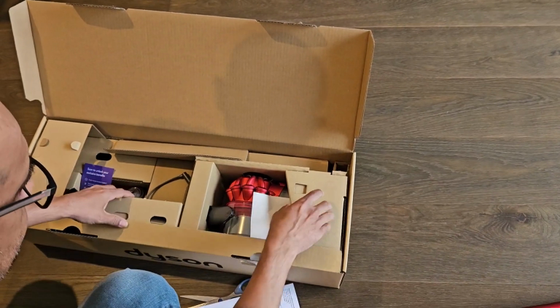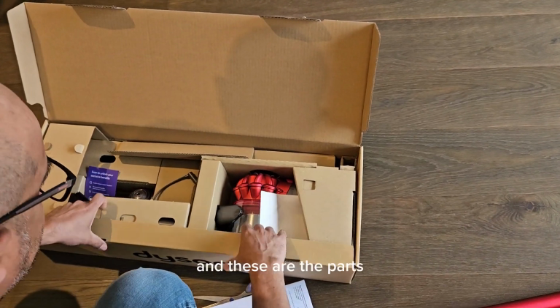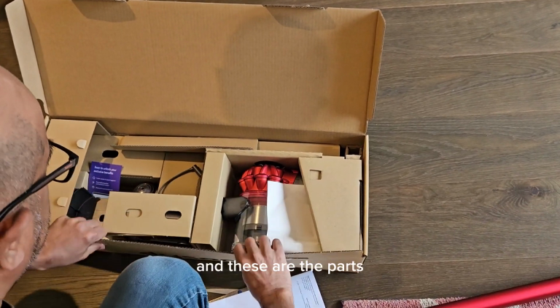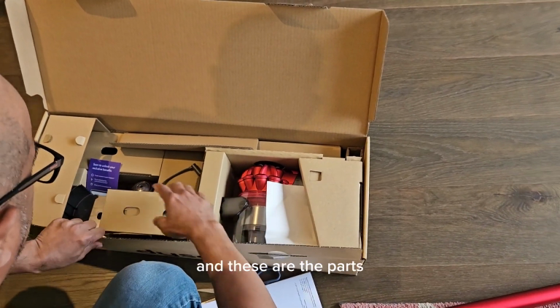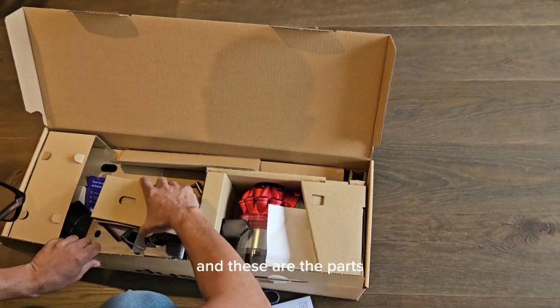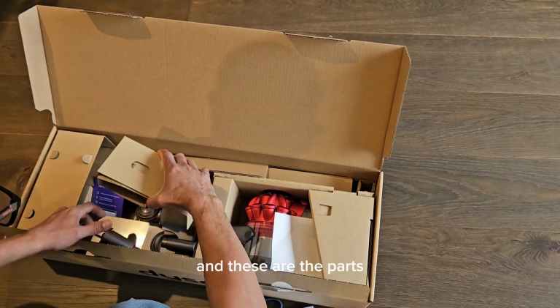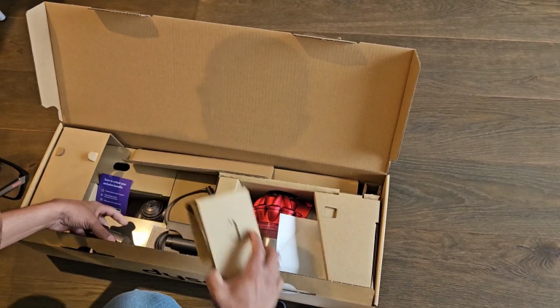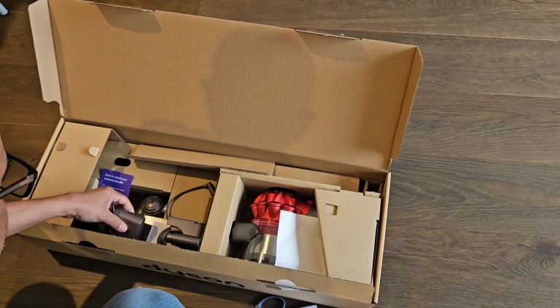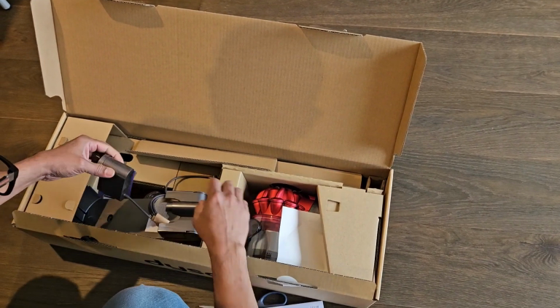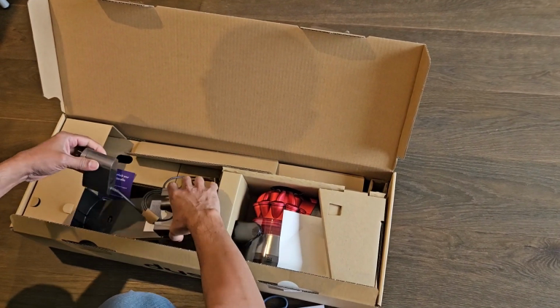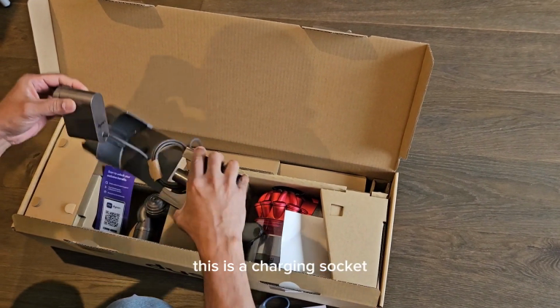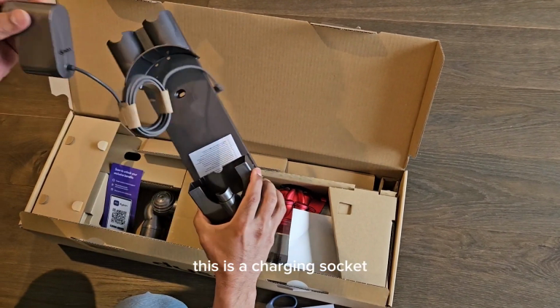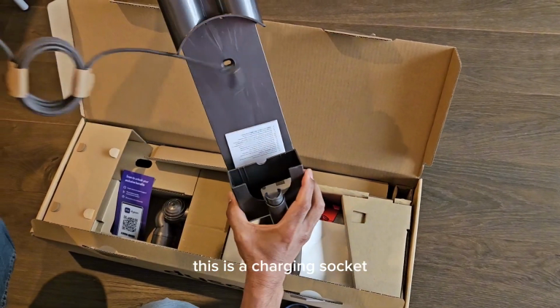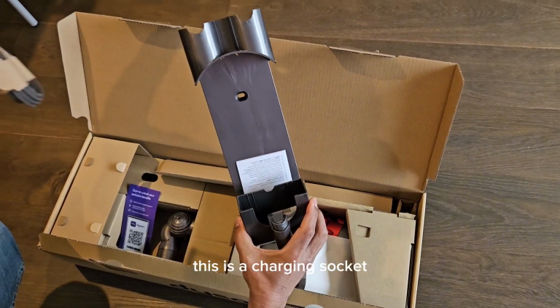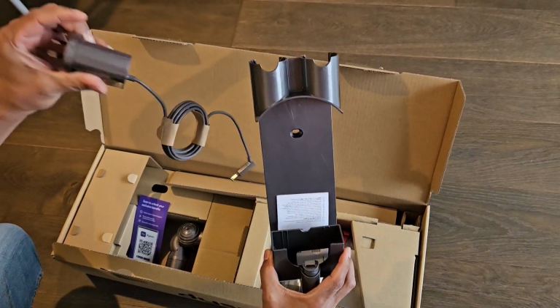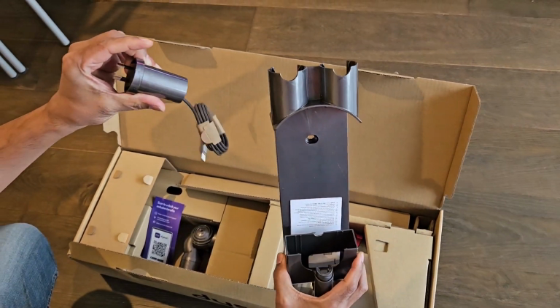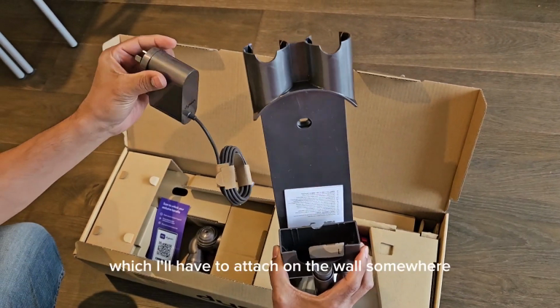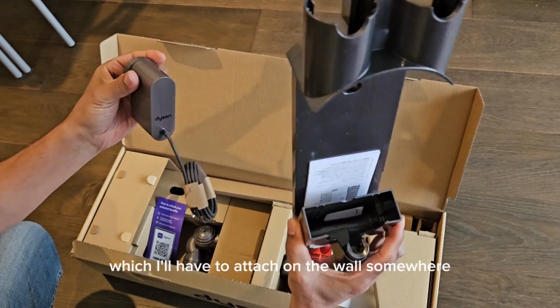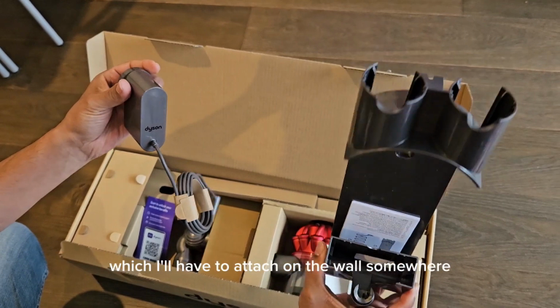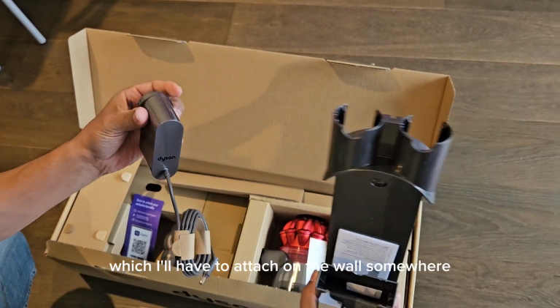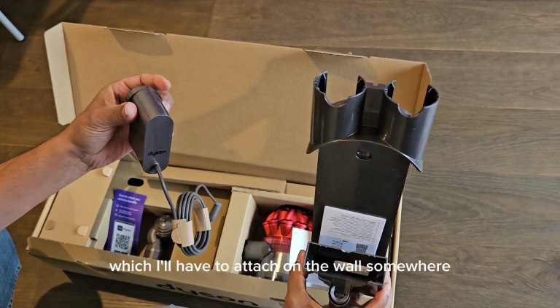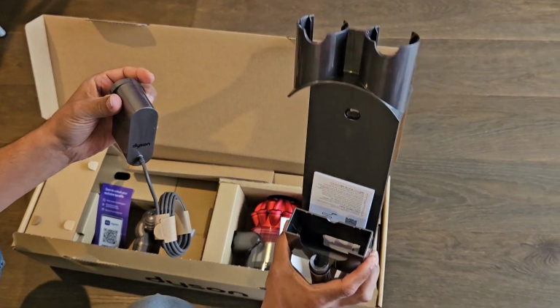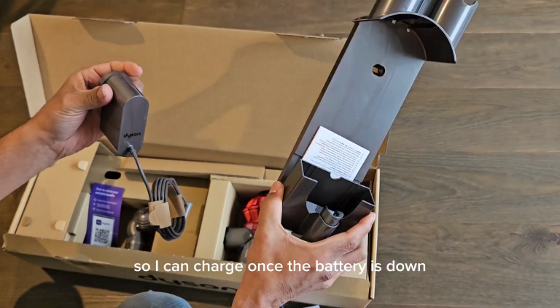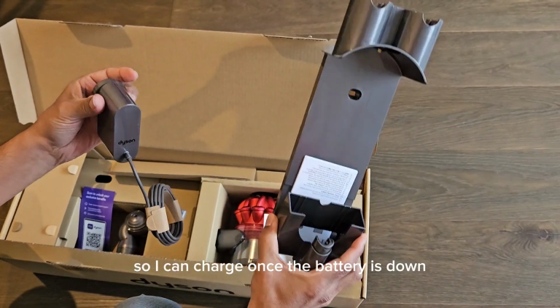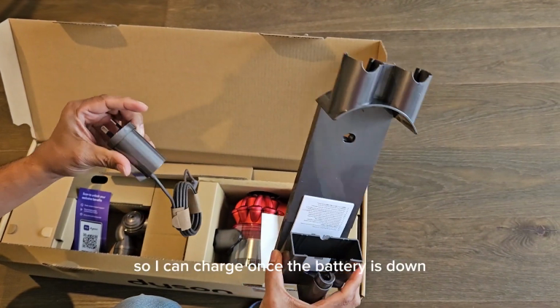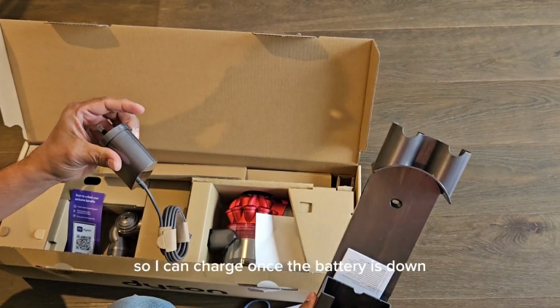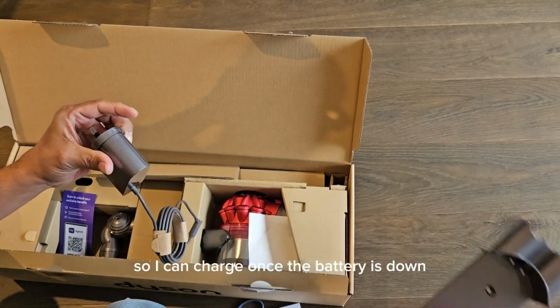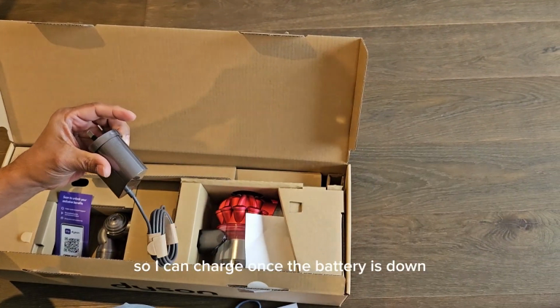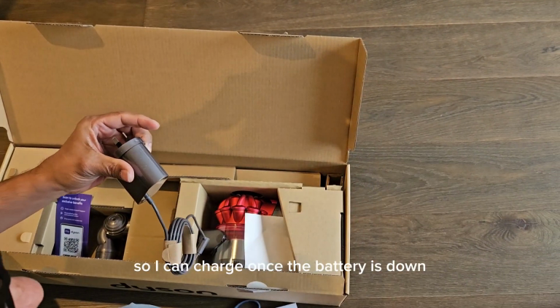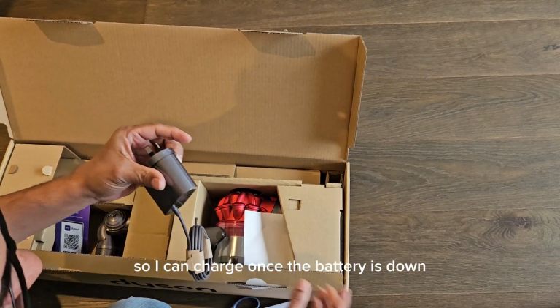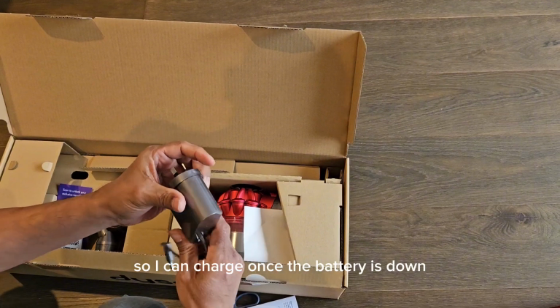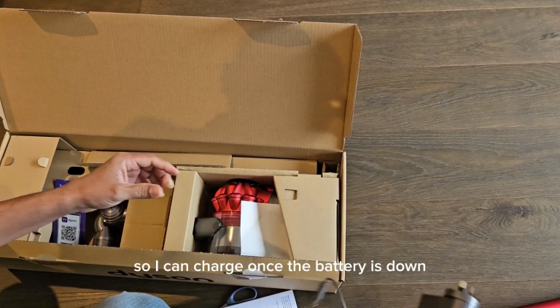And these are the parts. This is a charging socket which allows you to attach it on the wall somewhere, so I can charge it once the battery is down.